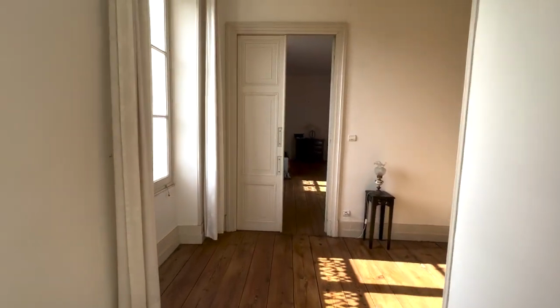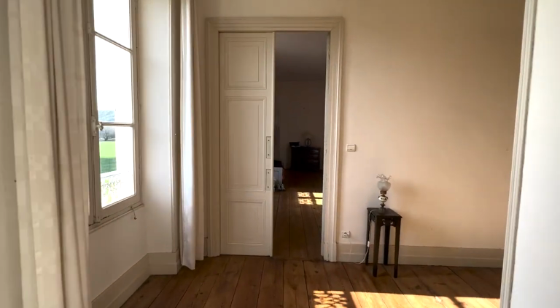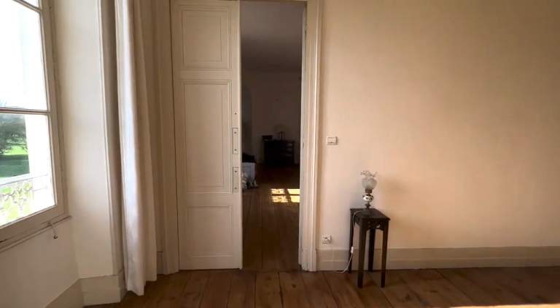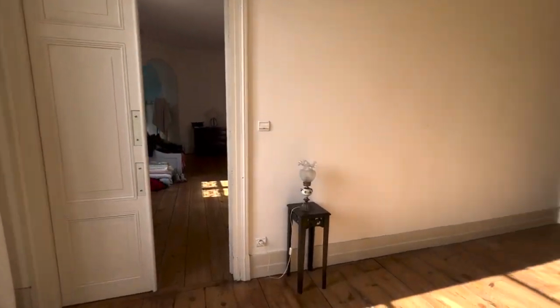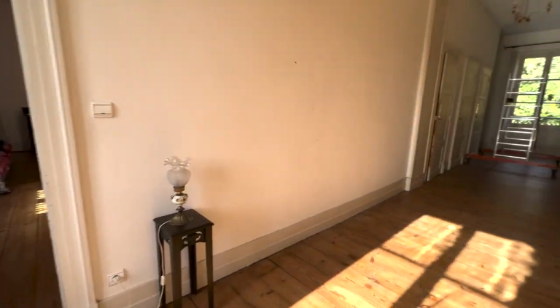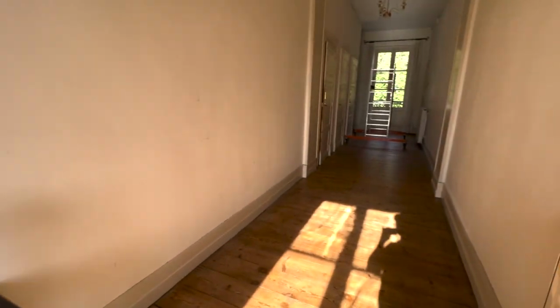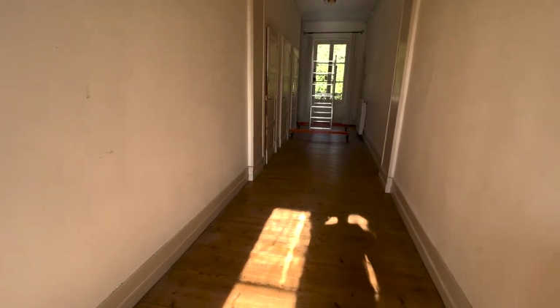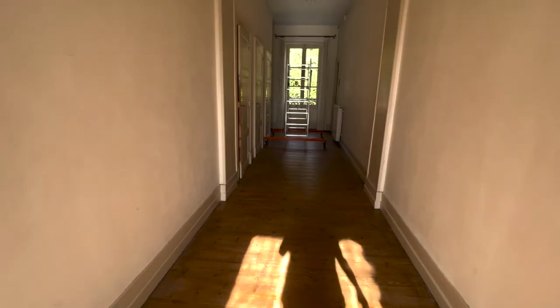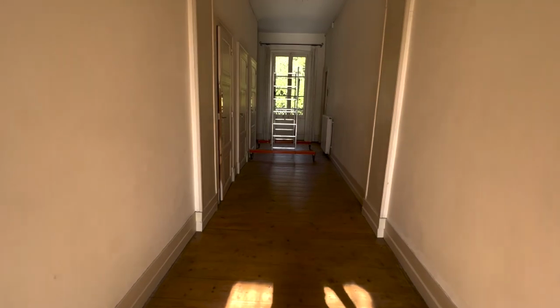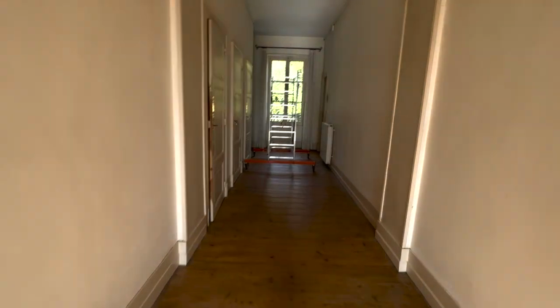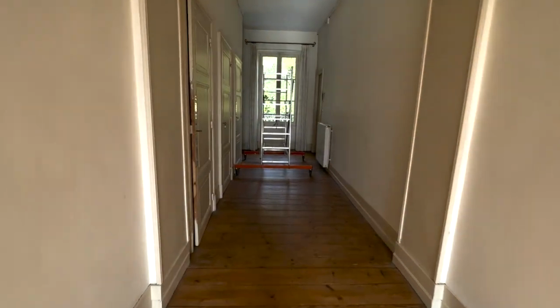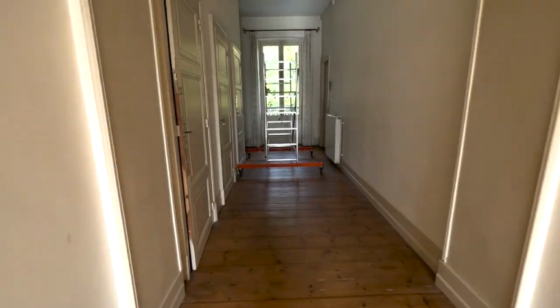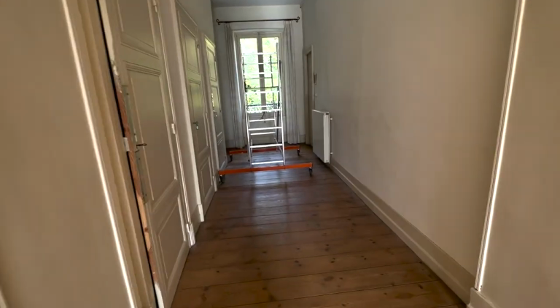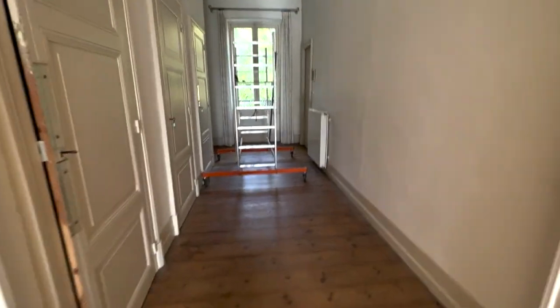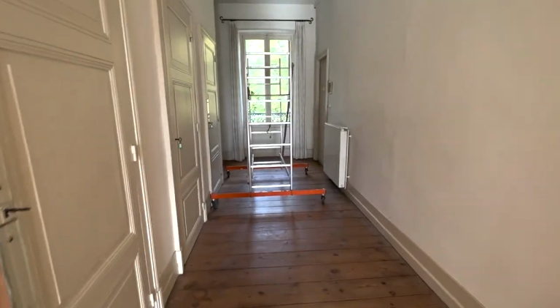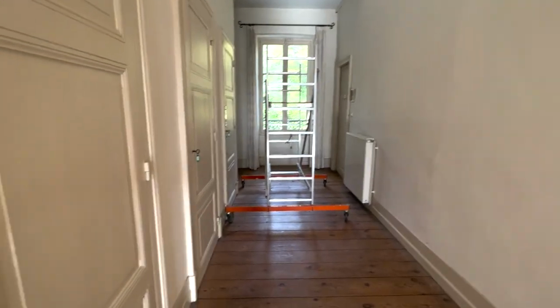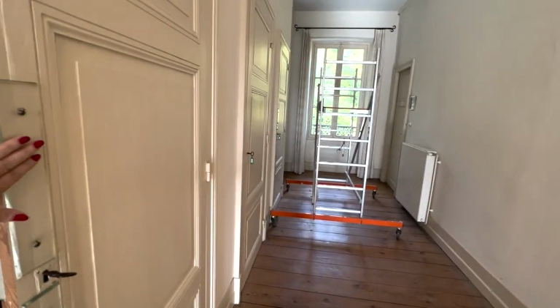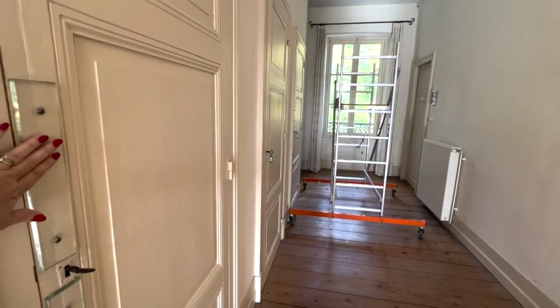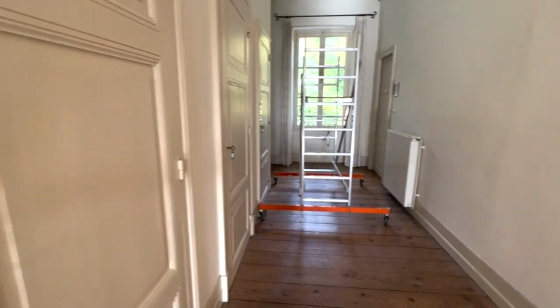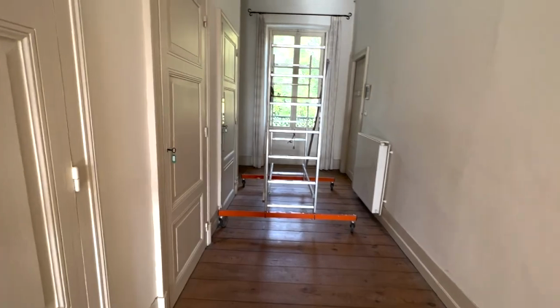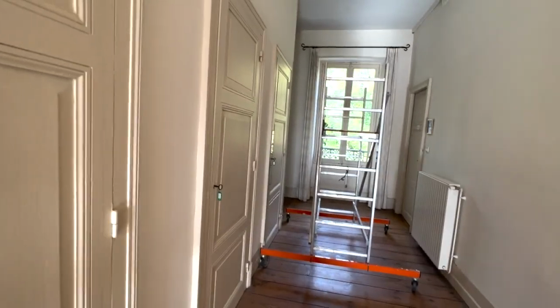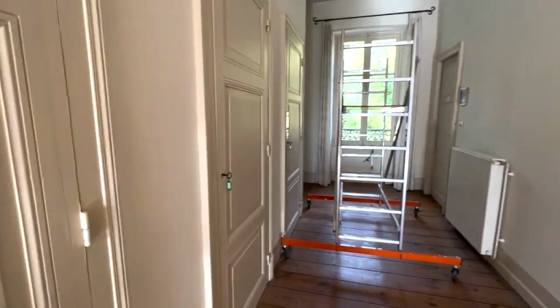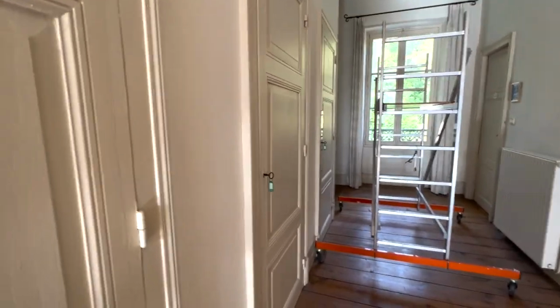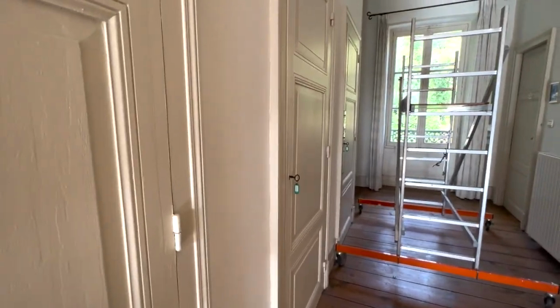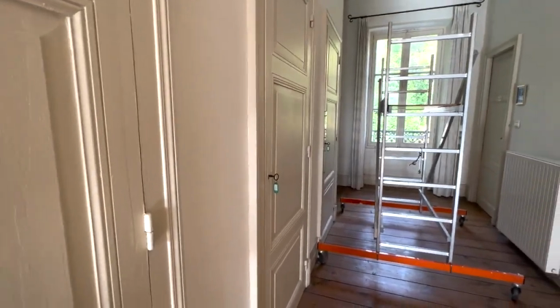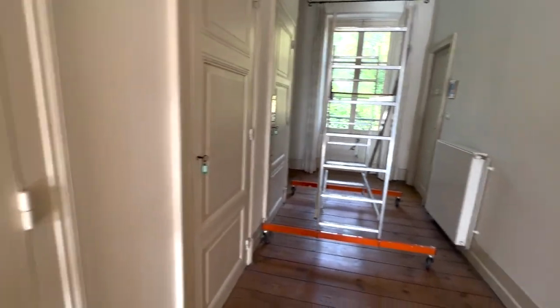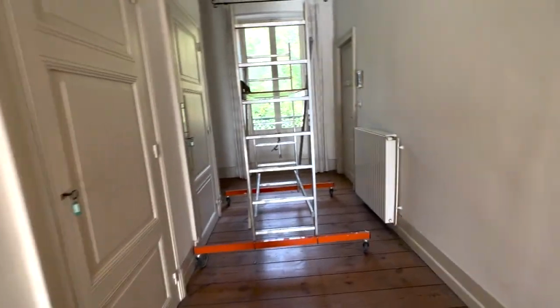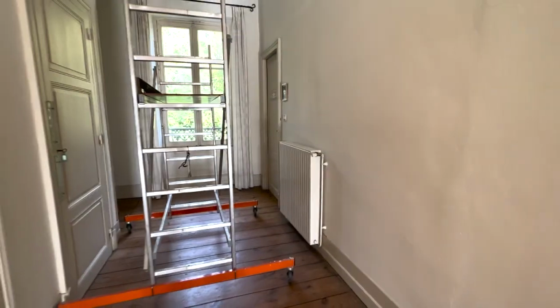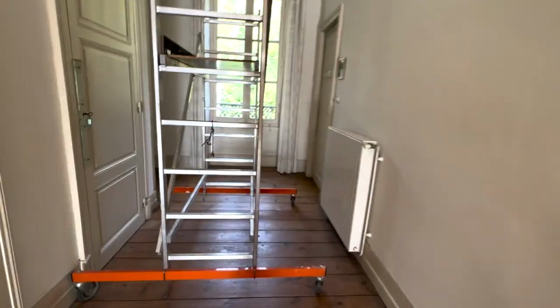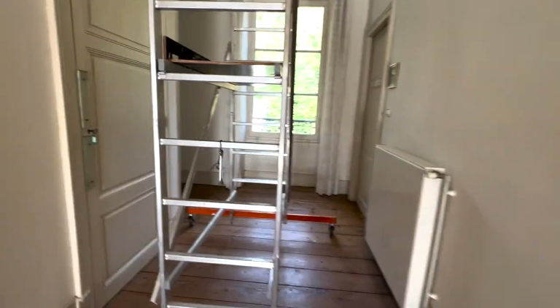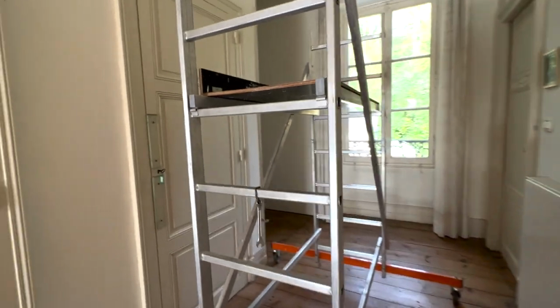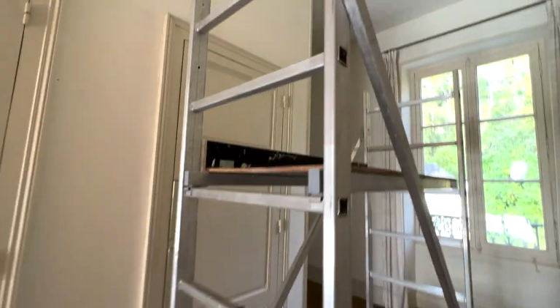This is Bo and my room, and you can see we're still cleaning up and doing some construction. Bo's lift is here too.